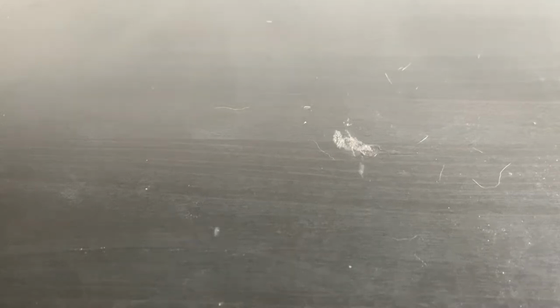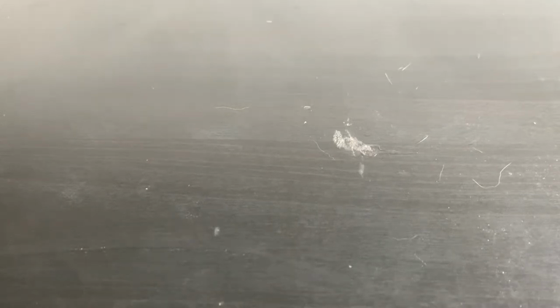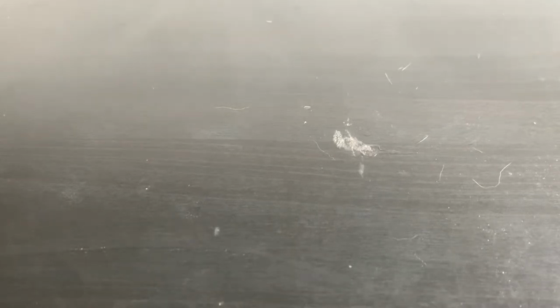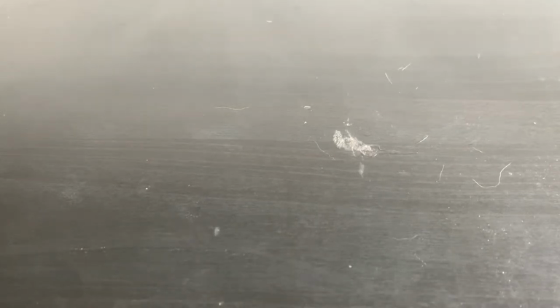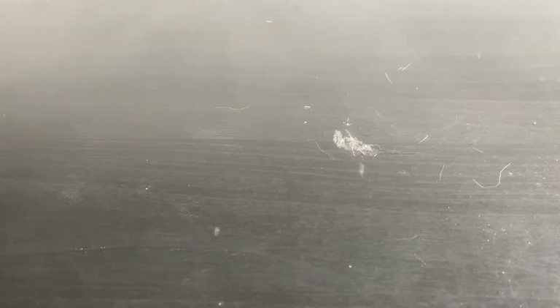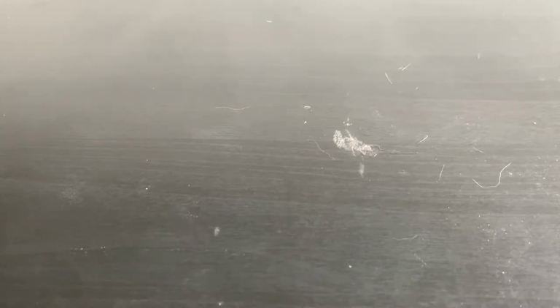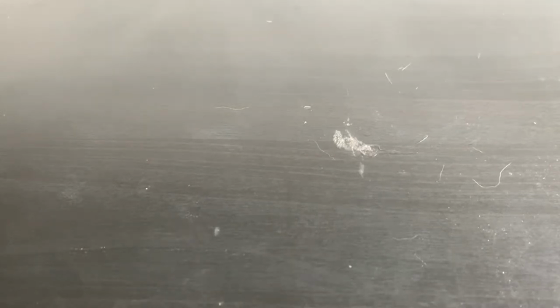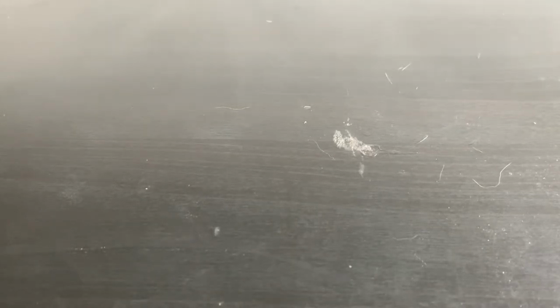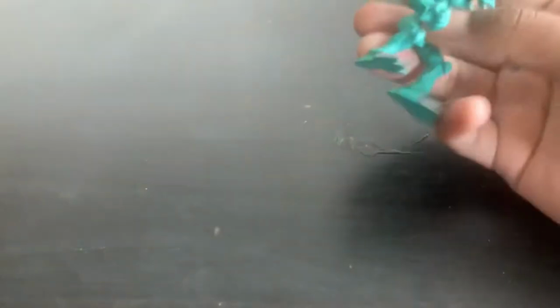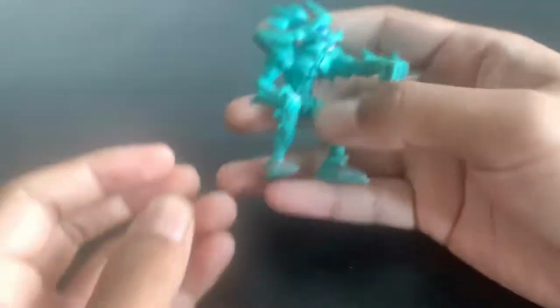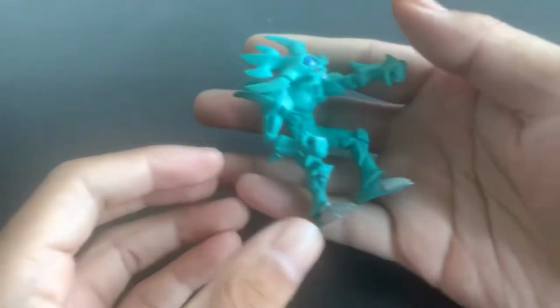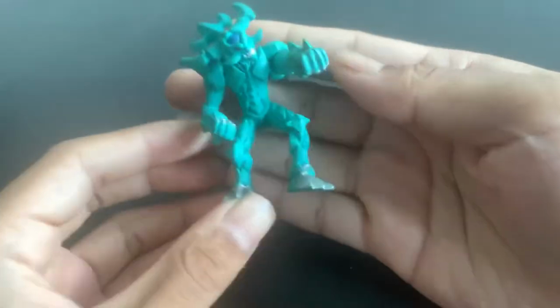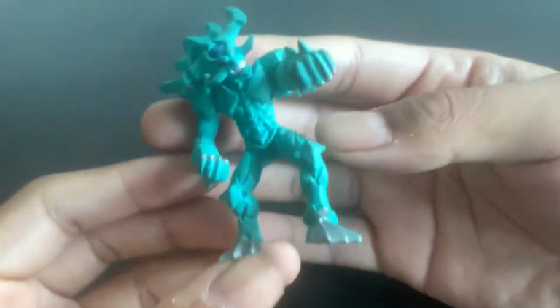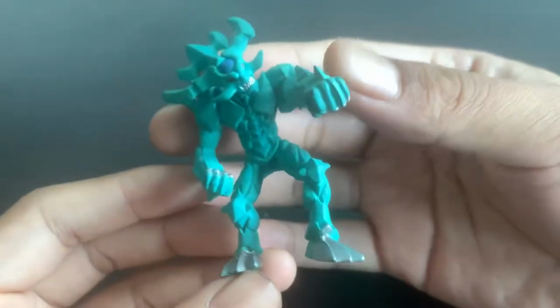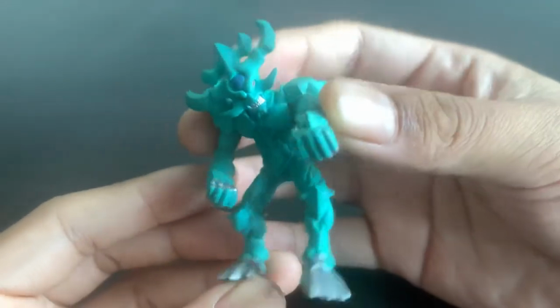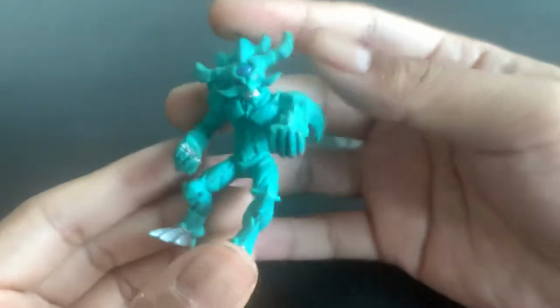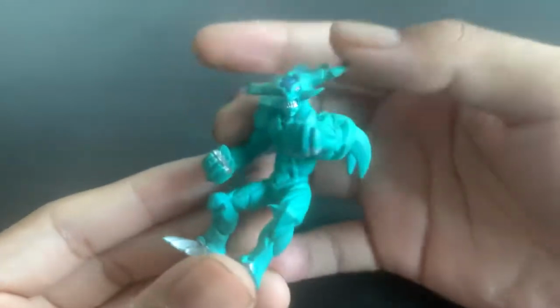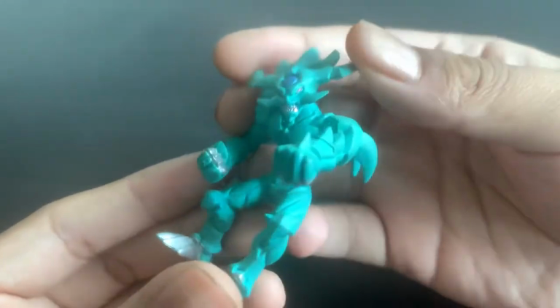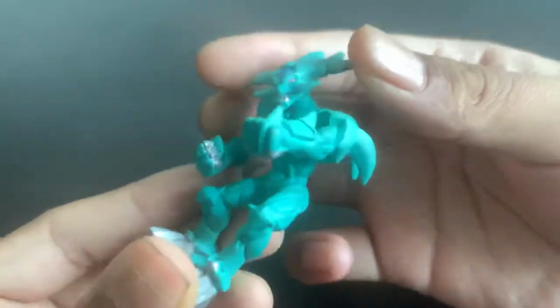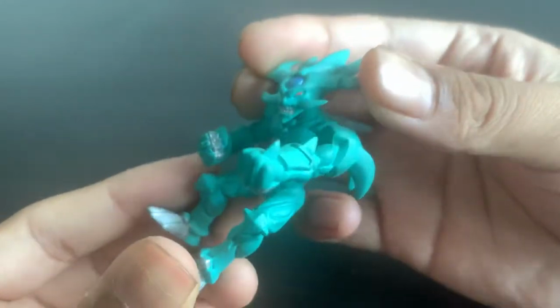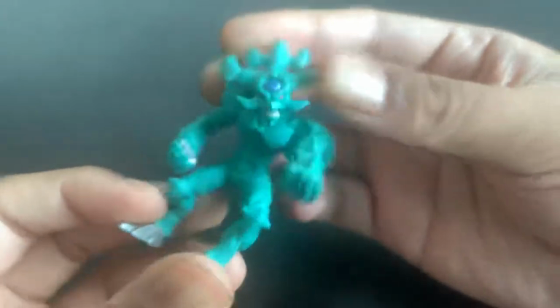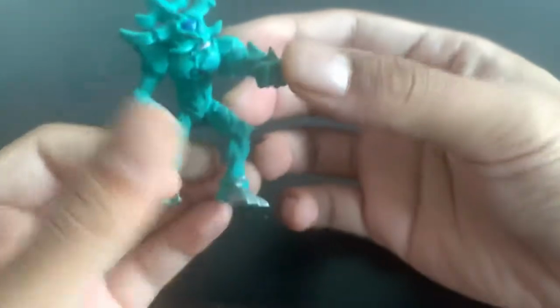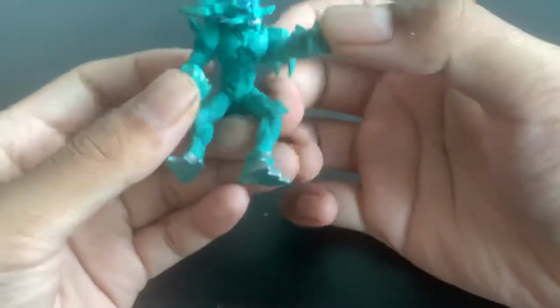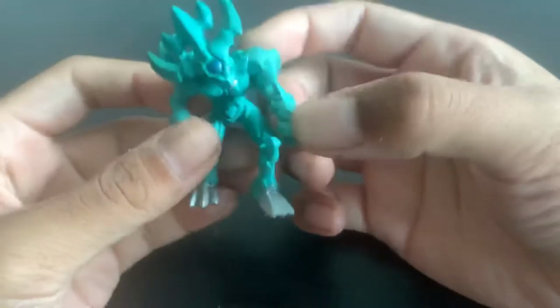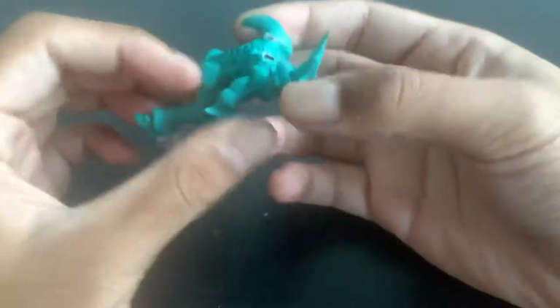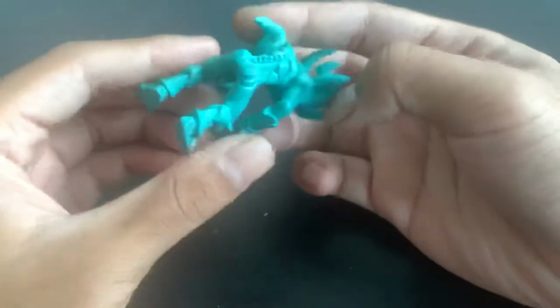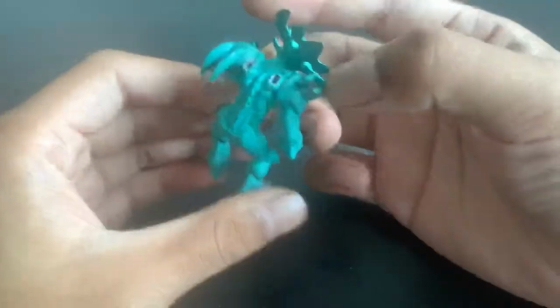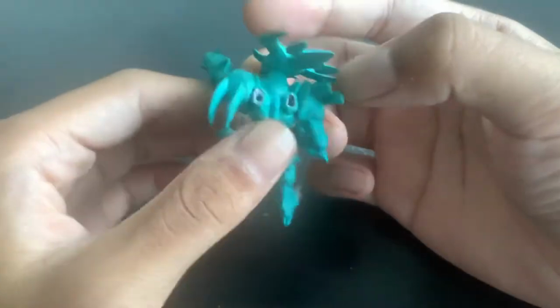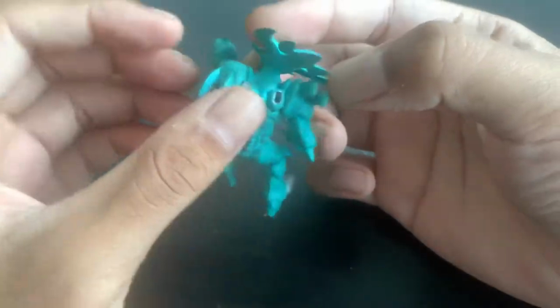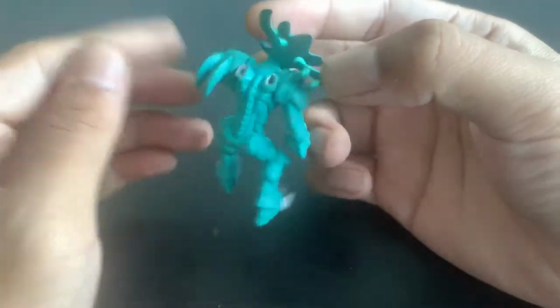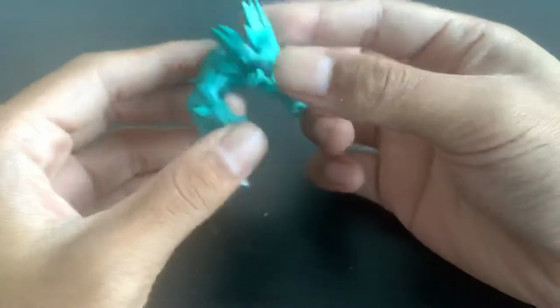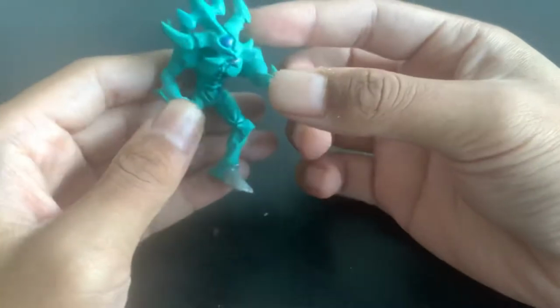Sup guys, it's XYZ. Check this out — we've got an obelisk right here. It's a very ugly obelisk. I don't know, I just saw it online and figured, why not buy it?